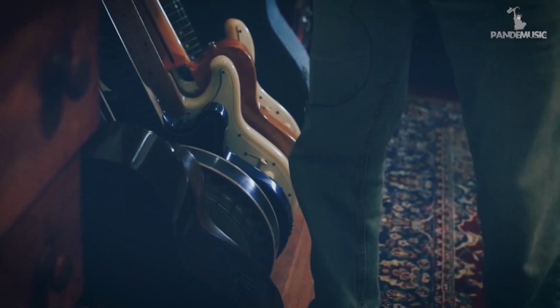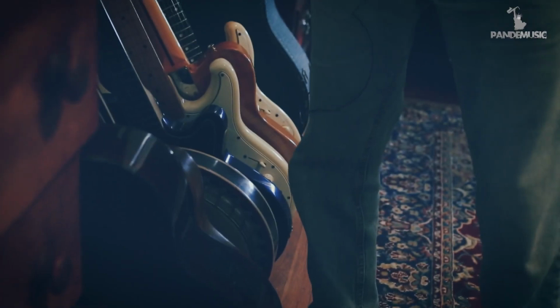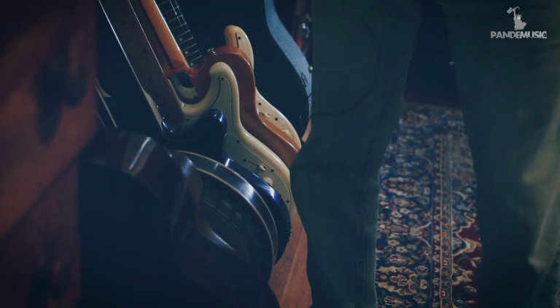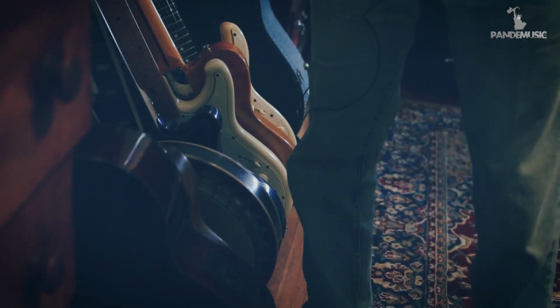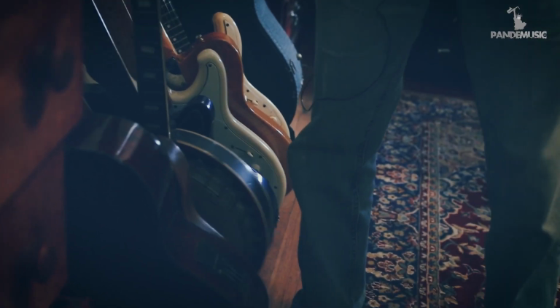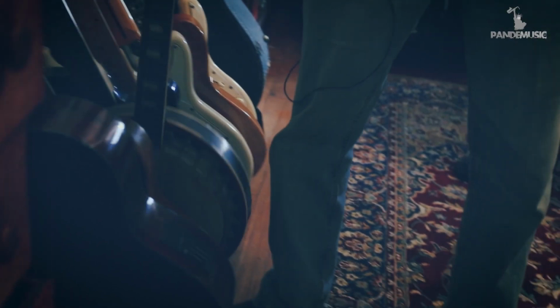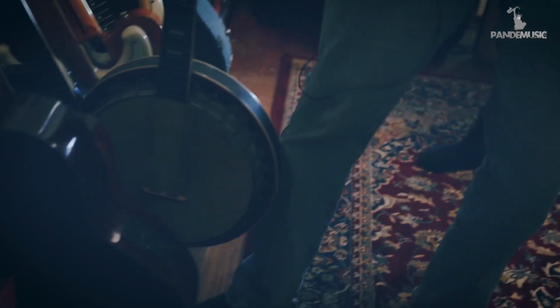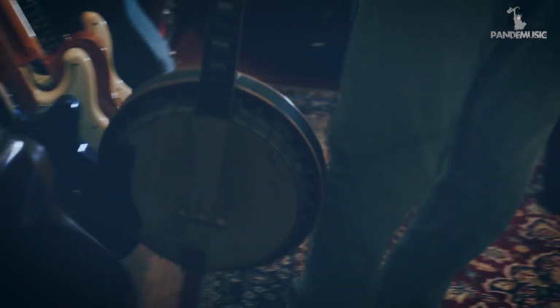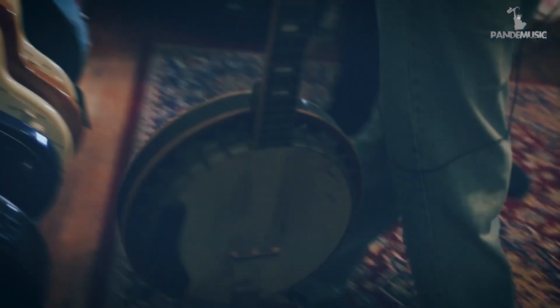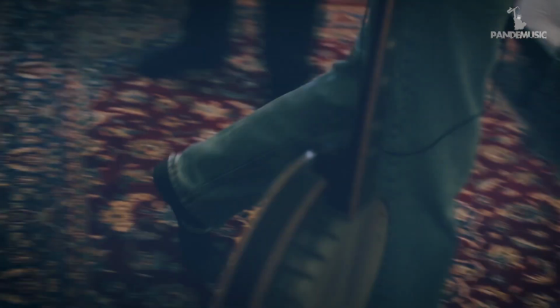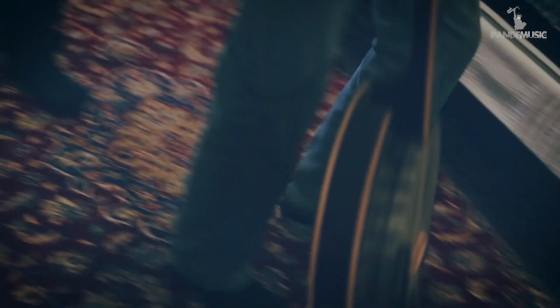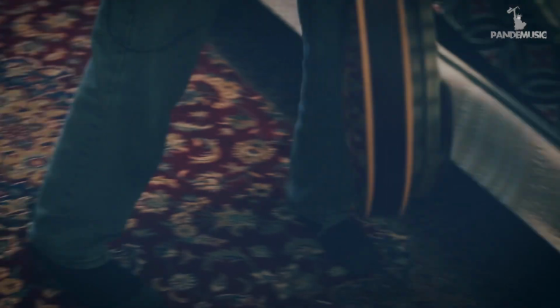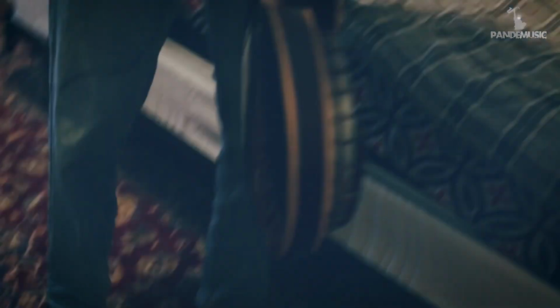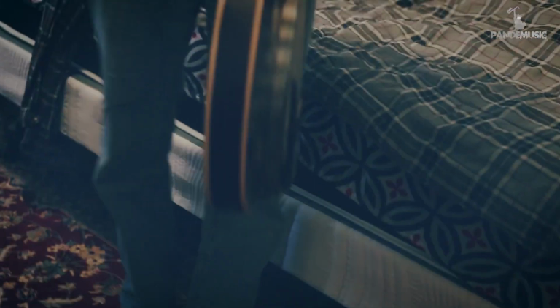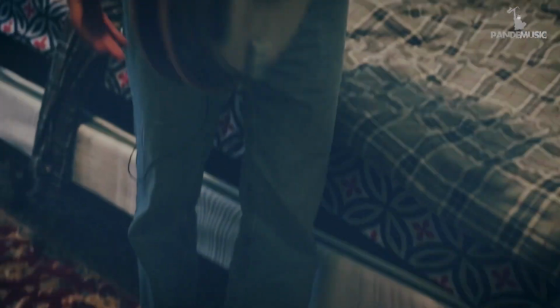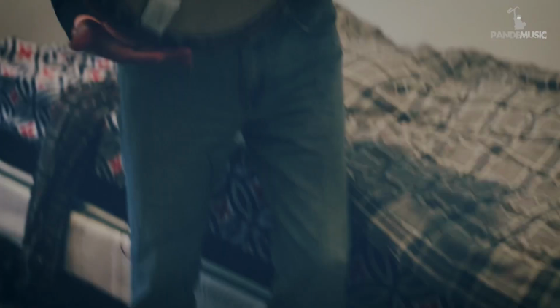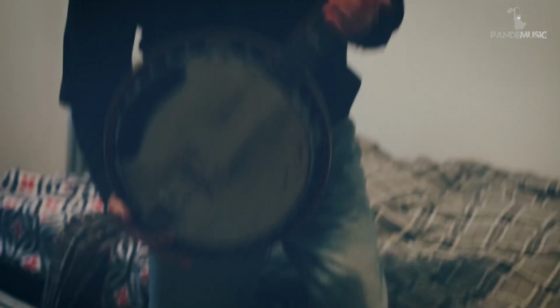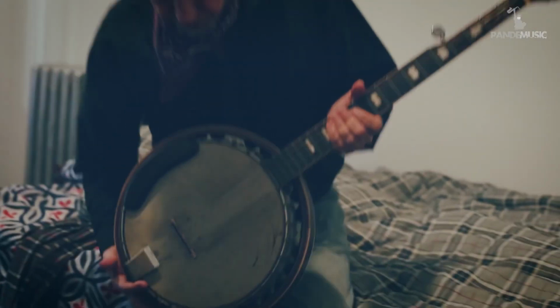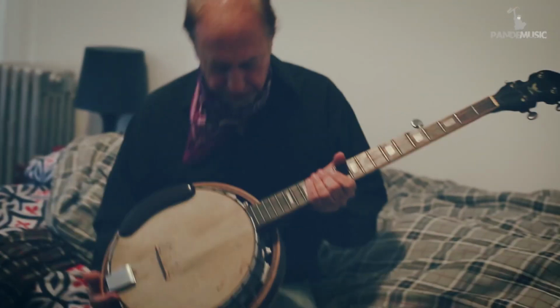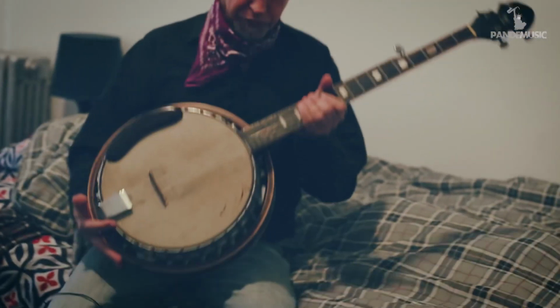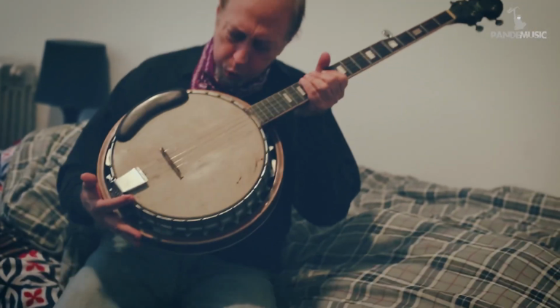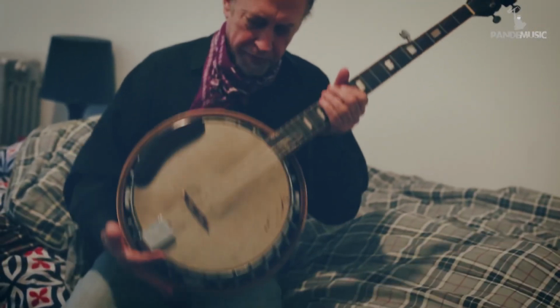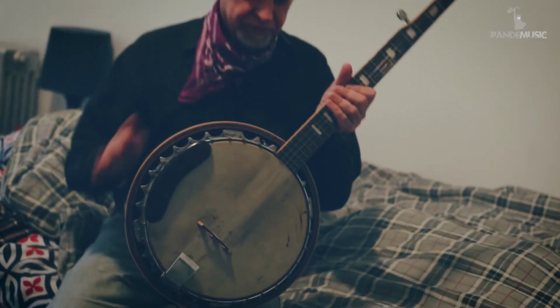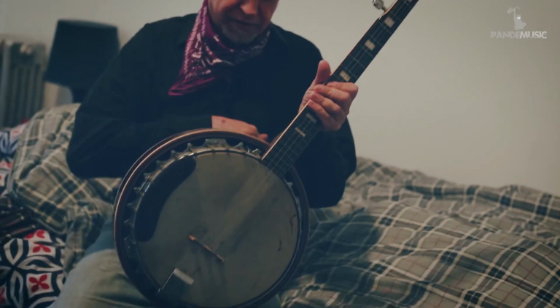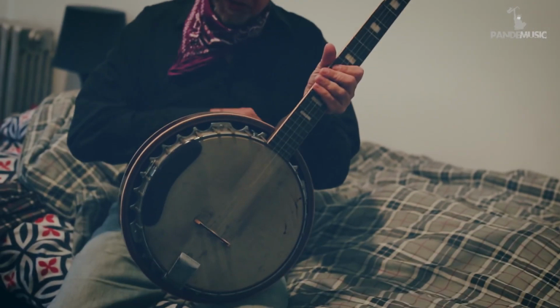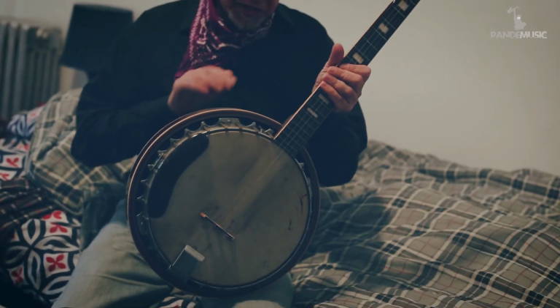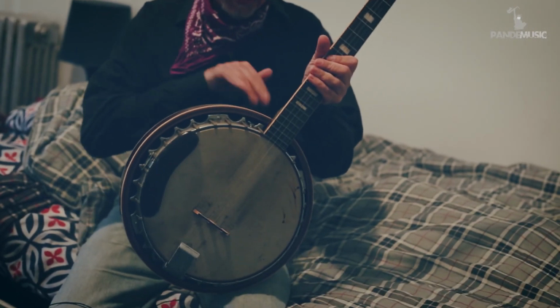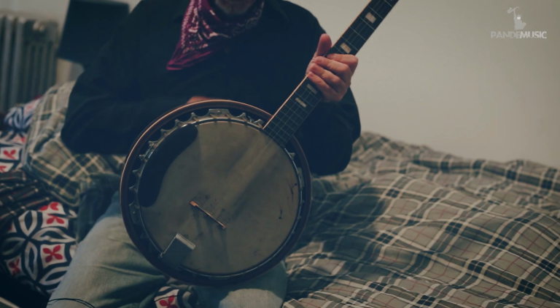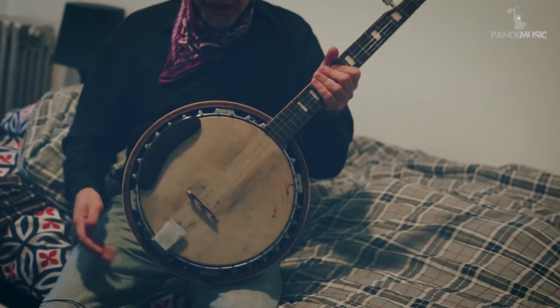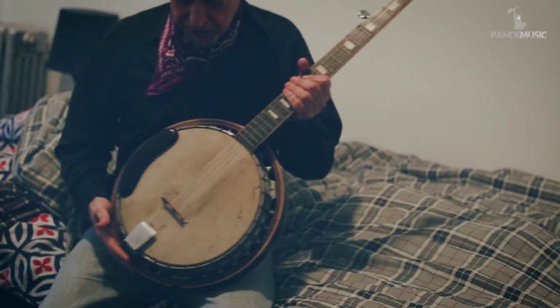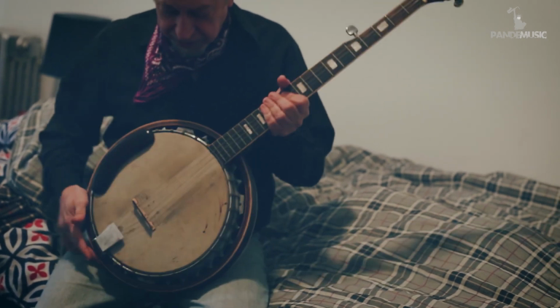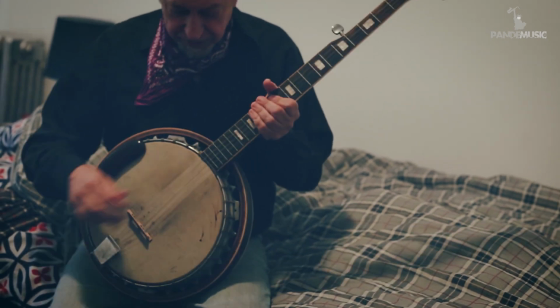This is a banjo. I got this in Texas — I was playing with a singer-songwriter named Jeb Loy Nichols. It's got some dust on it.